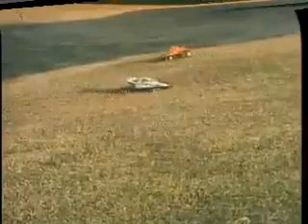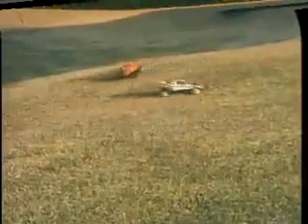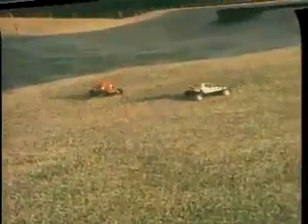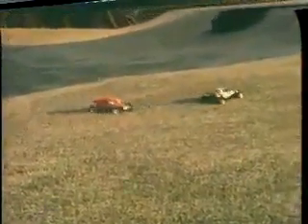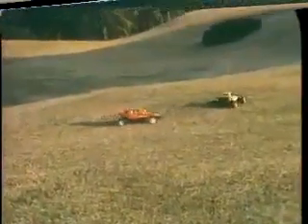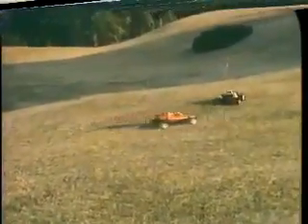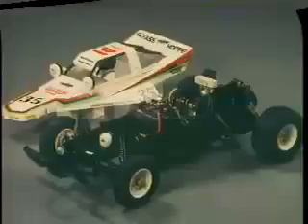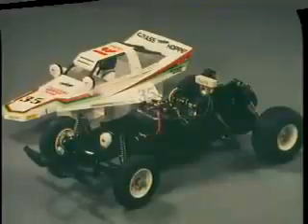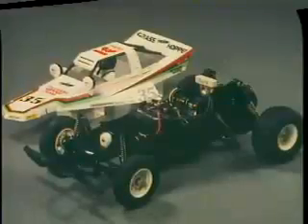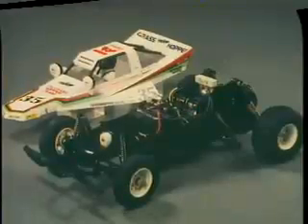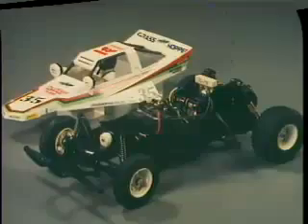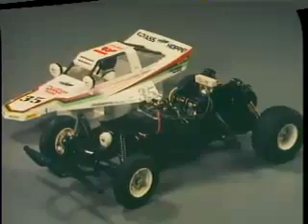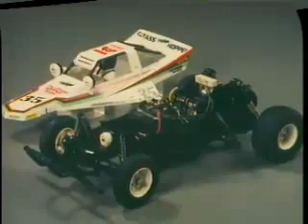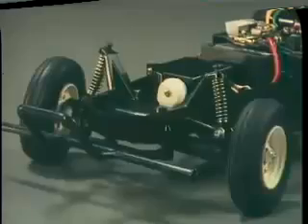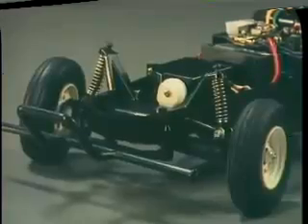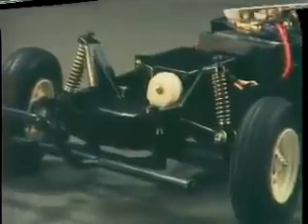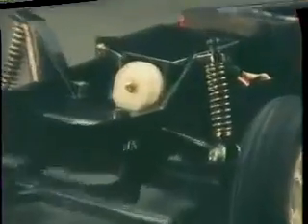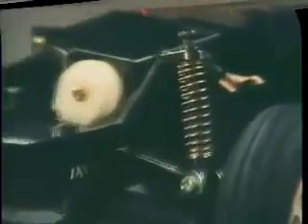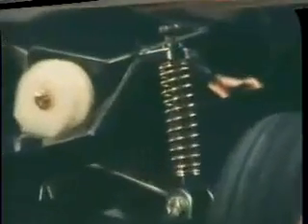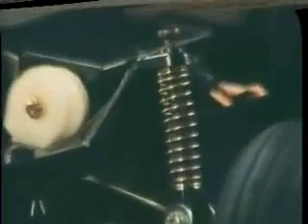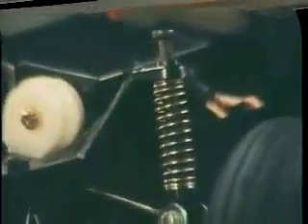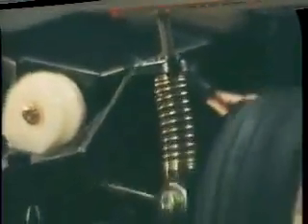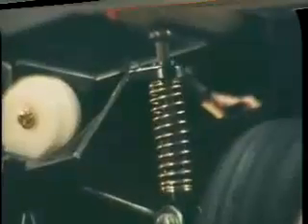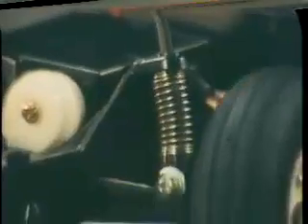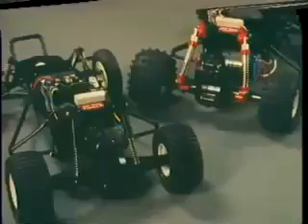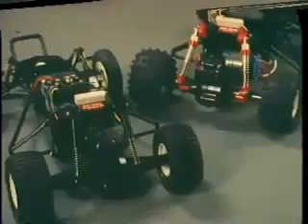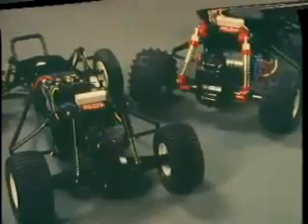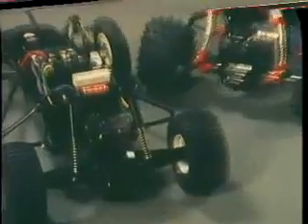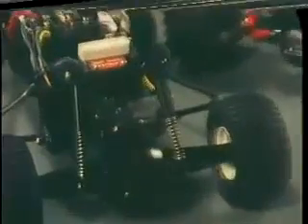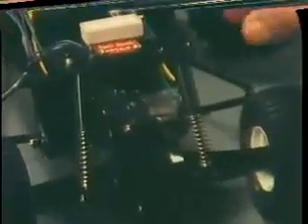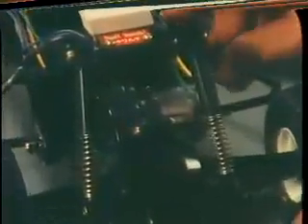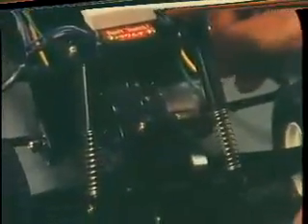Front and rear coil suspension system effectively dampens out the rough spots and makes for surprisingly stable running. The heavy-duty competition differential allows the tight cornering required without any loss of traction.